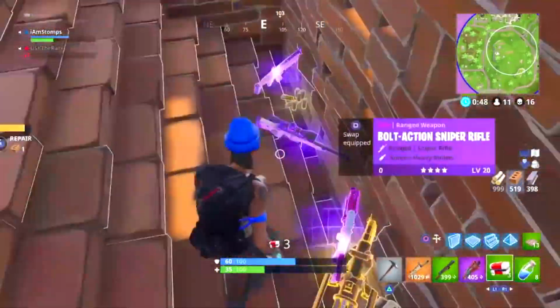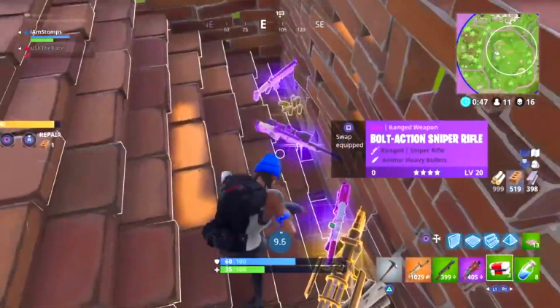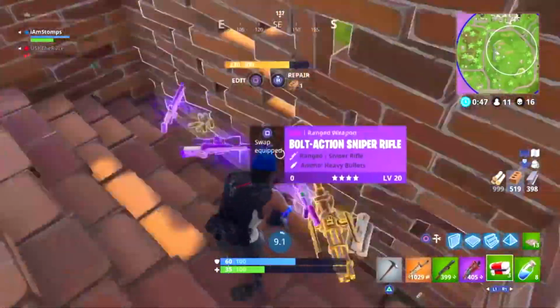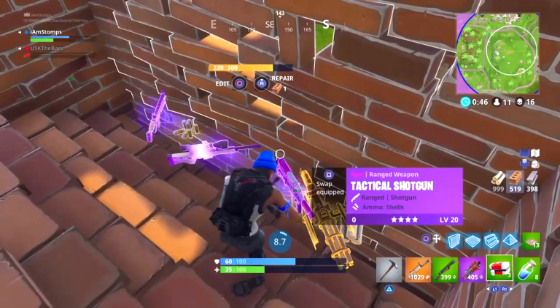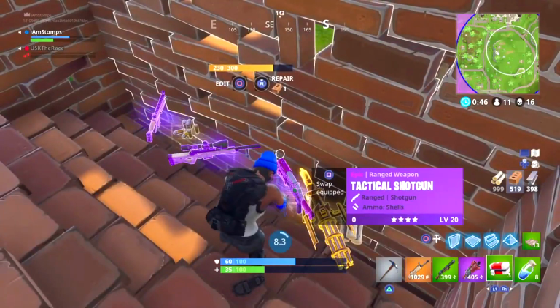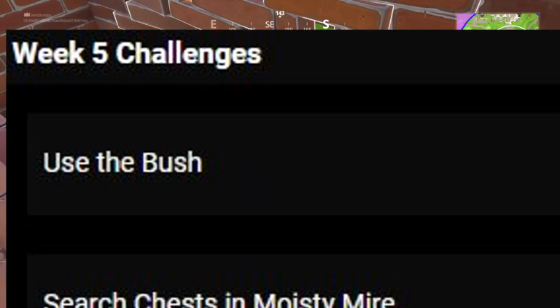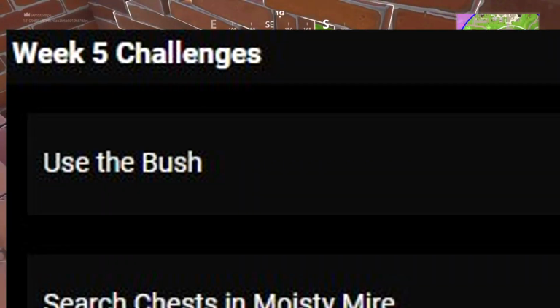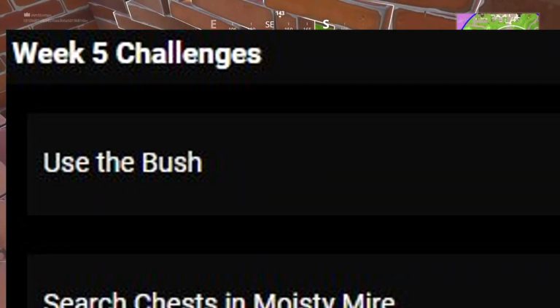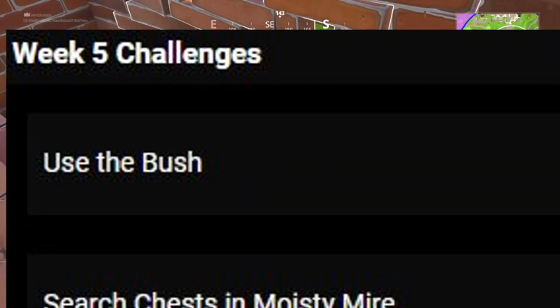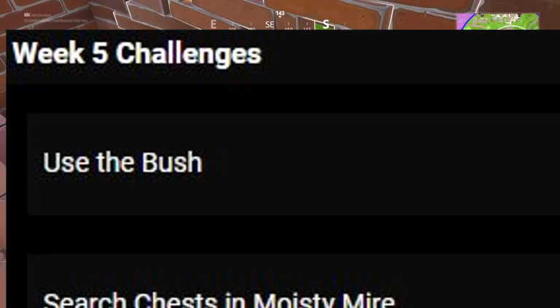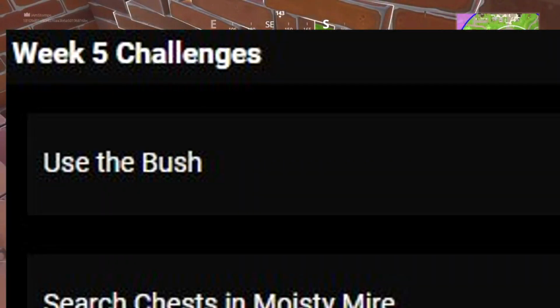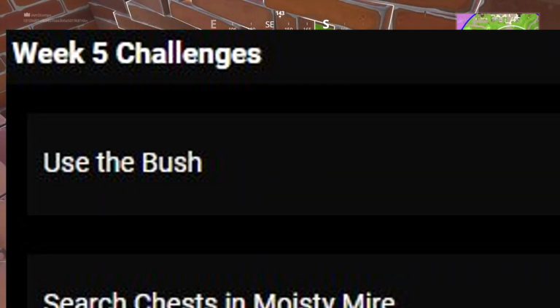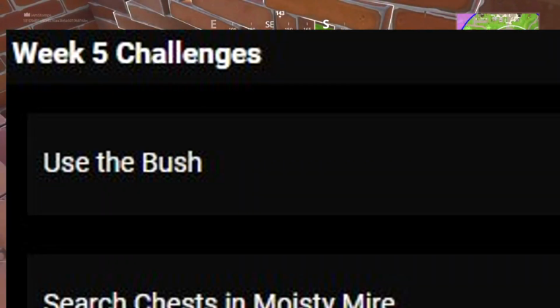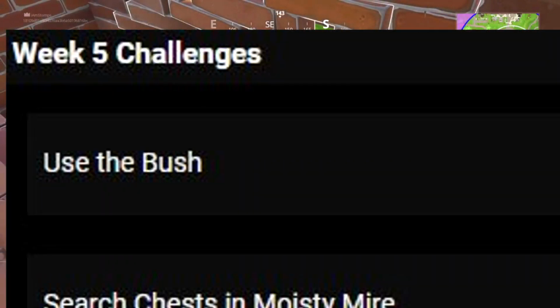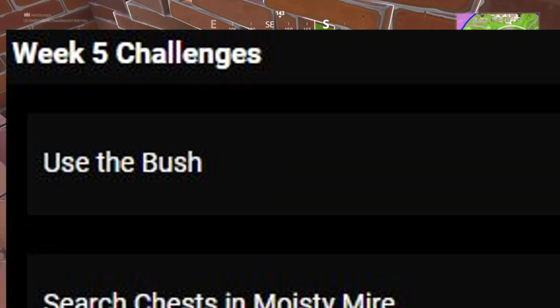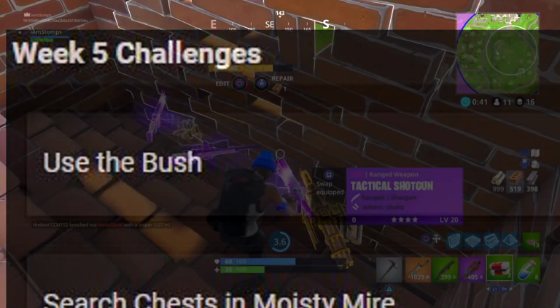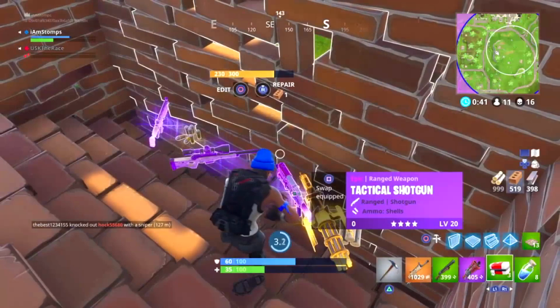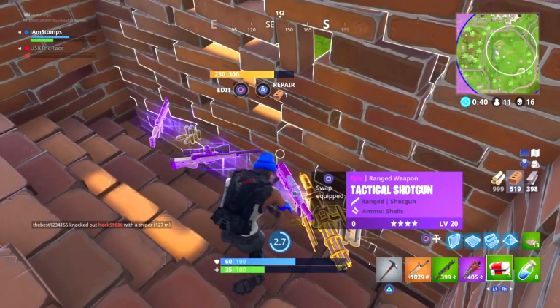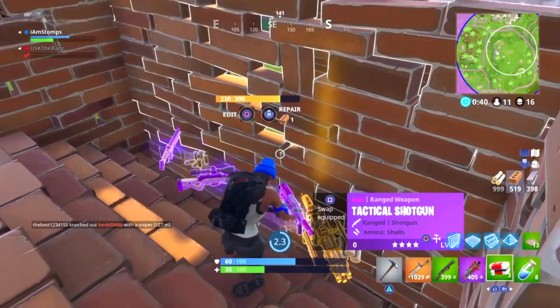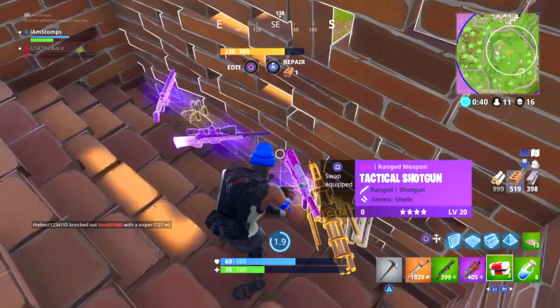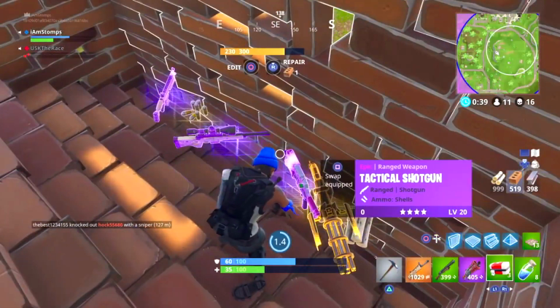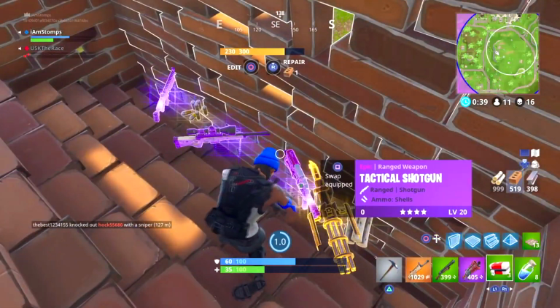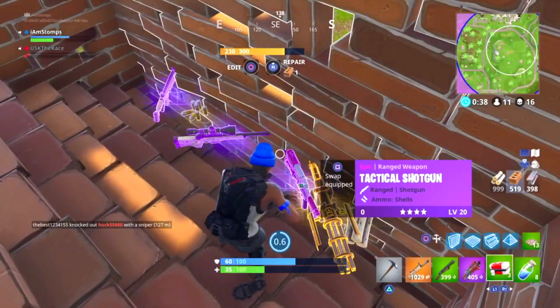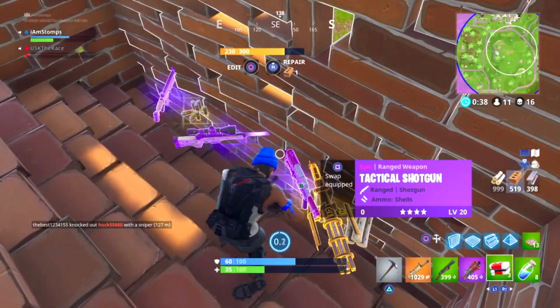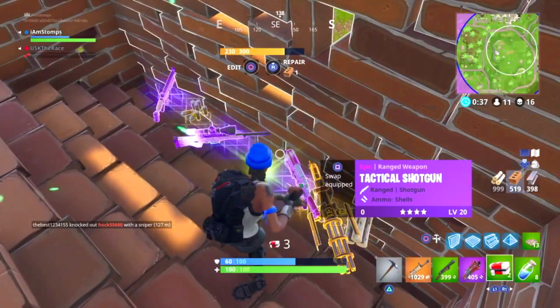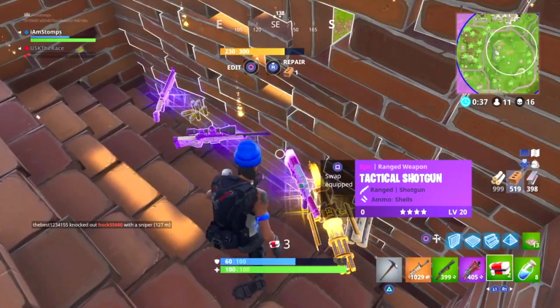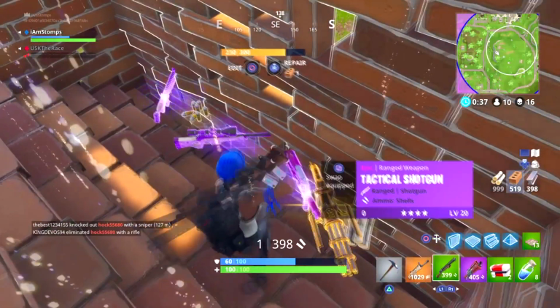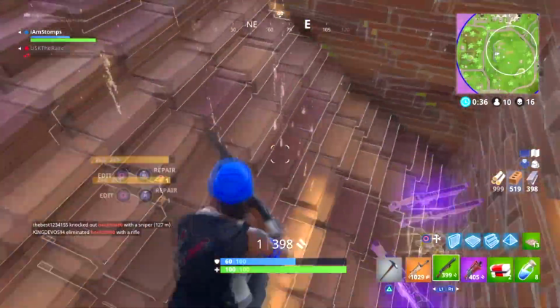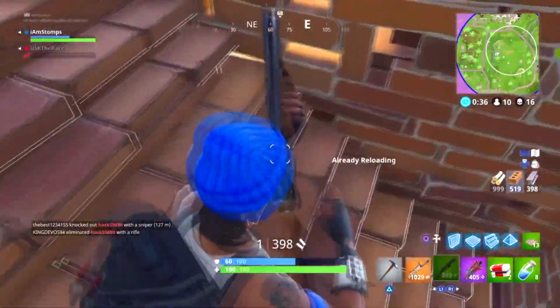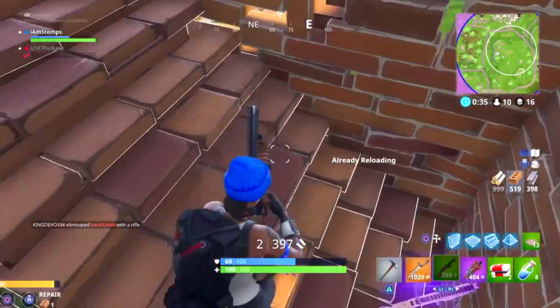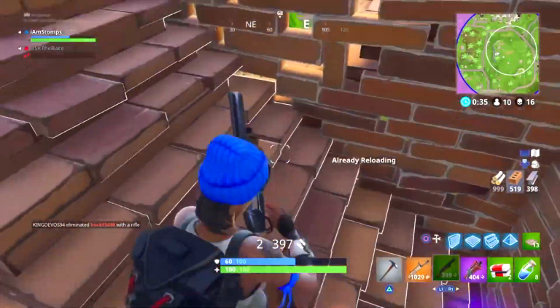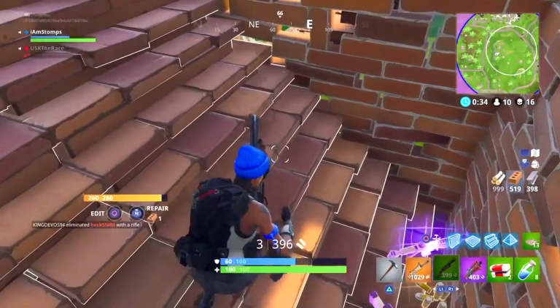The first challenge is to use the bush. All you gotta do is just use the bush — drink that little bush item or whatever it's called, and you have to be a bush for a bit. That's pretty much it; that's definitely the easiest challenge here.